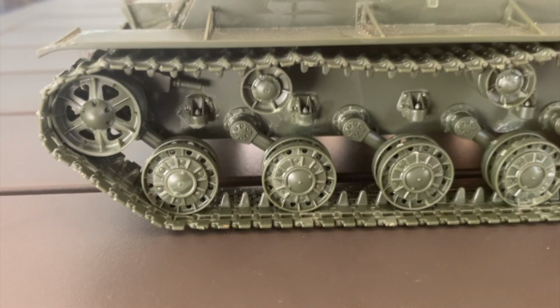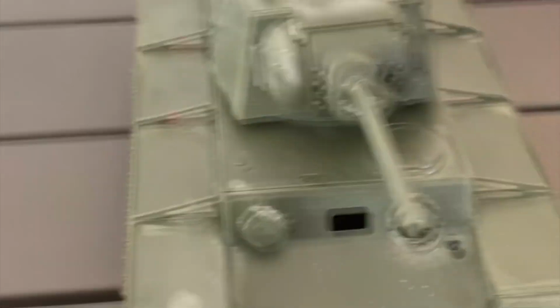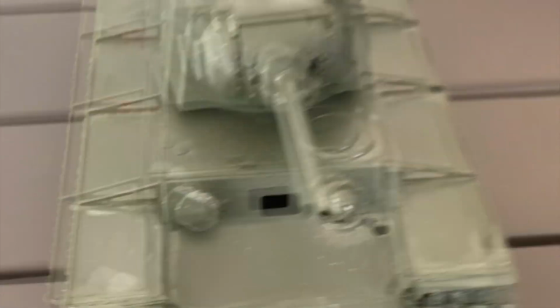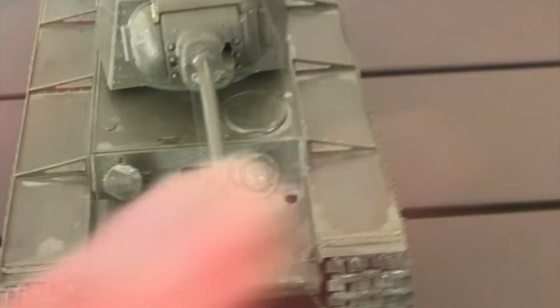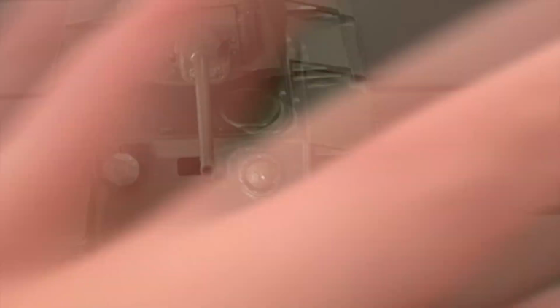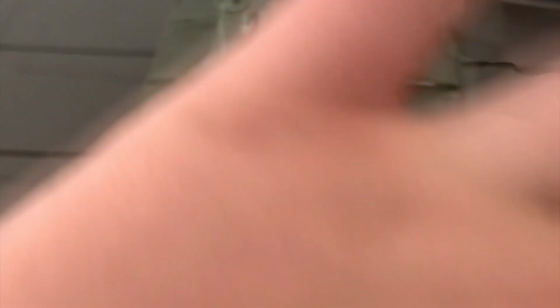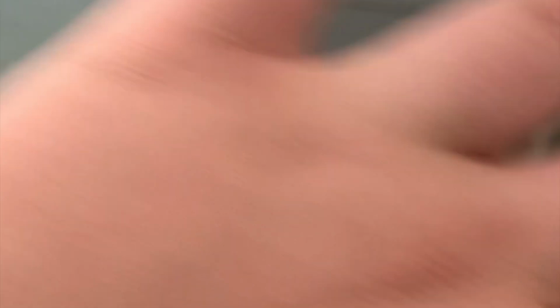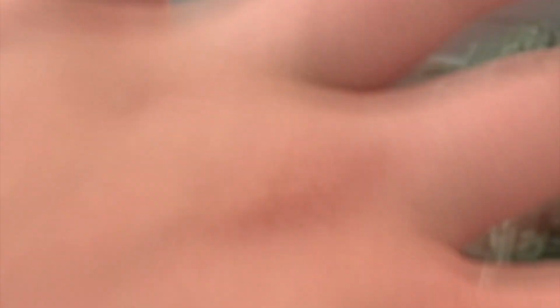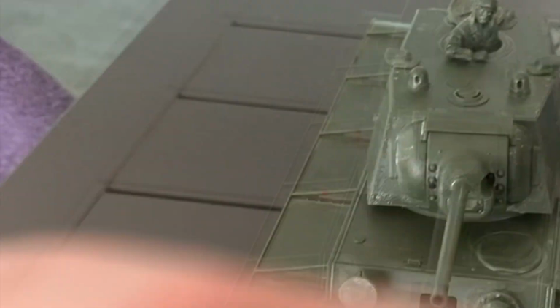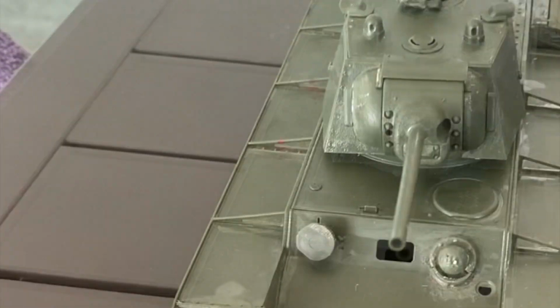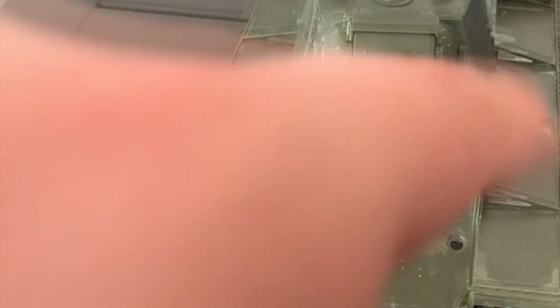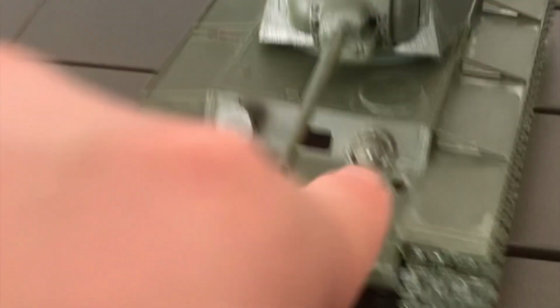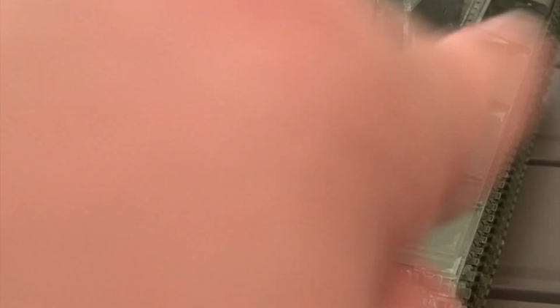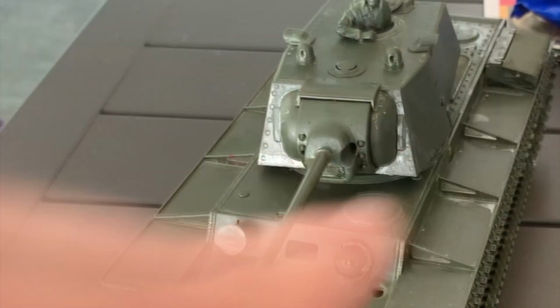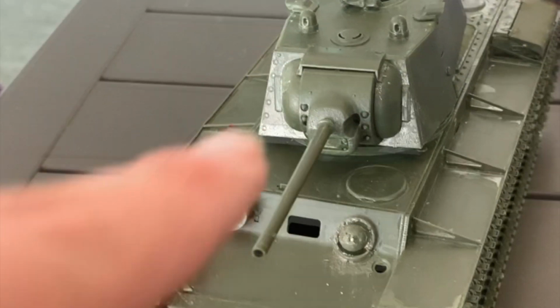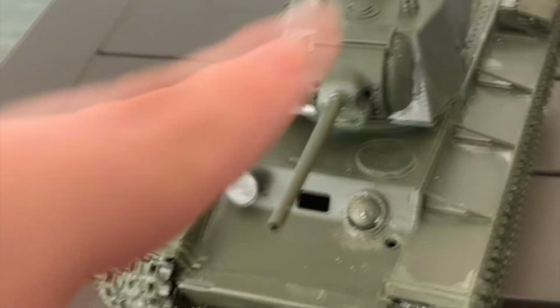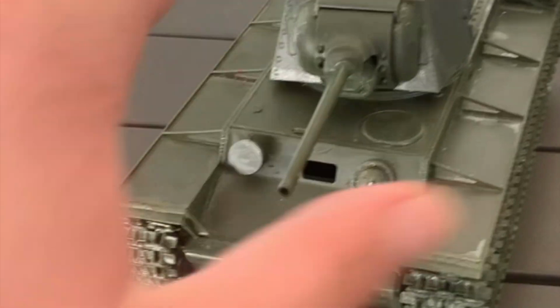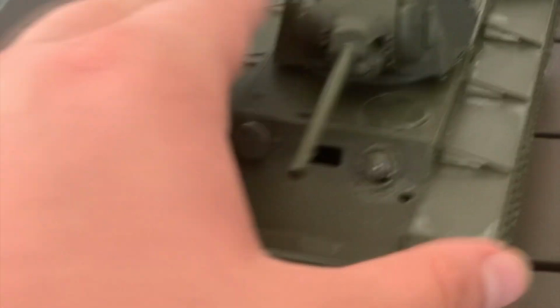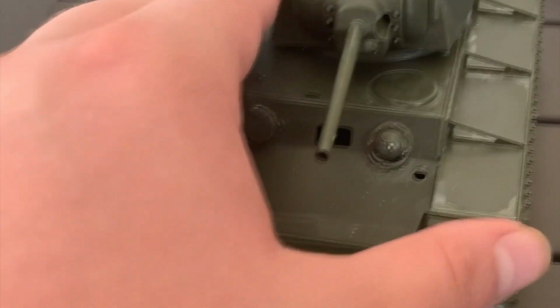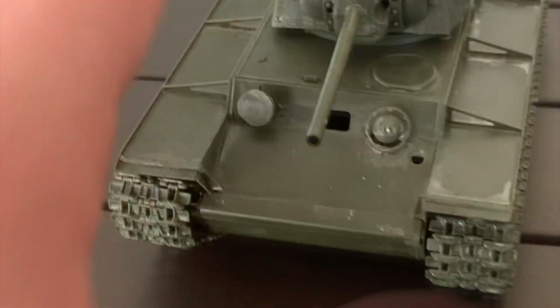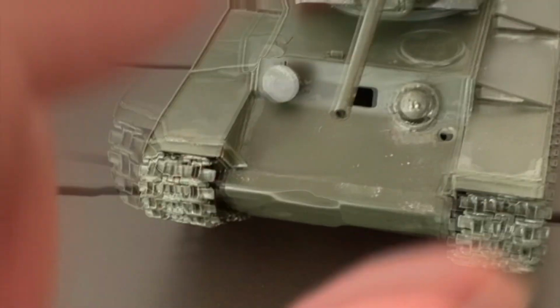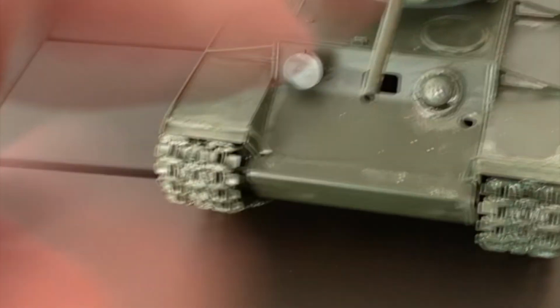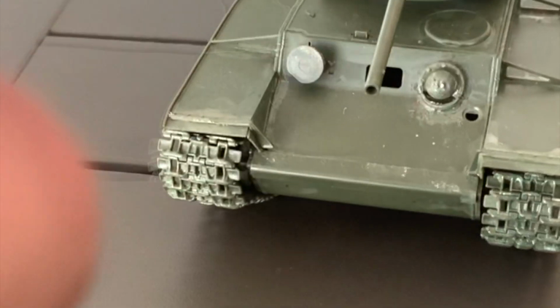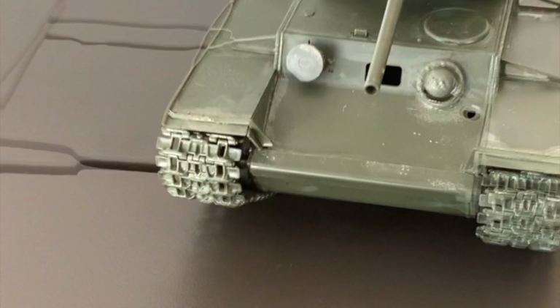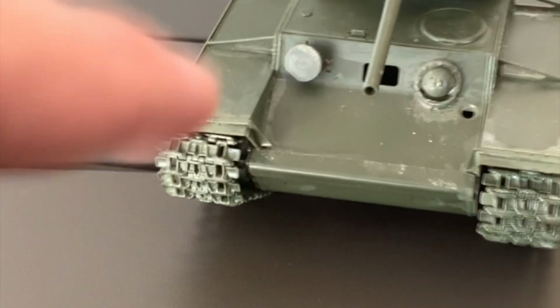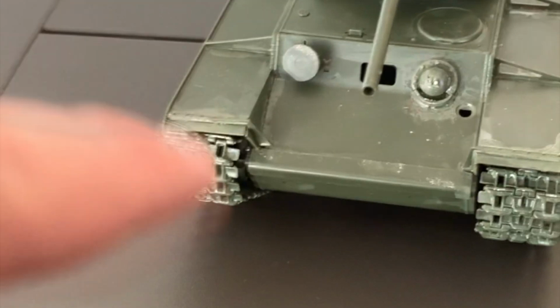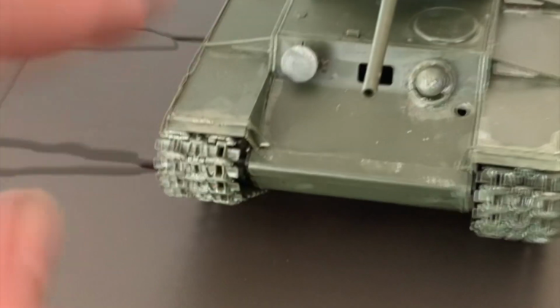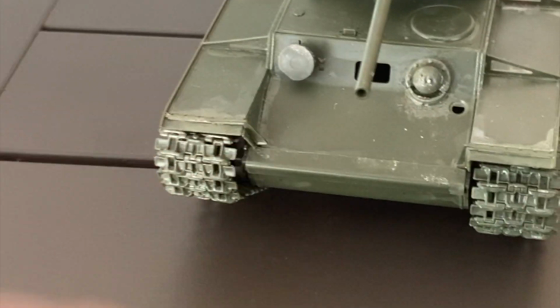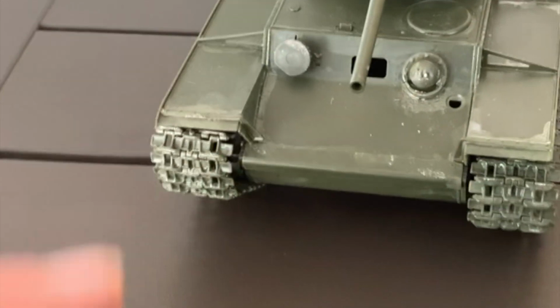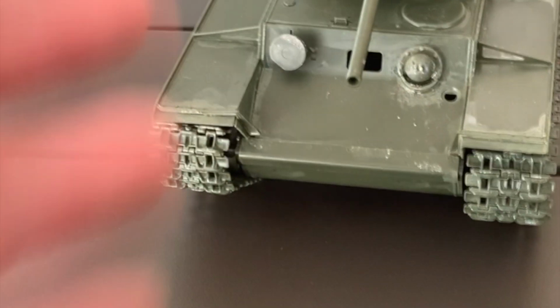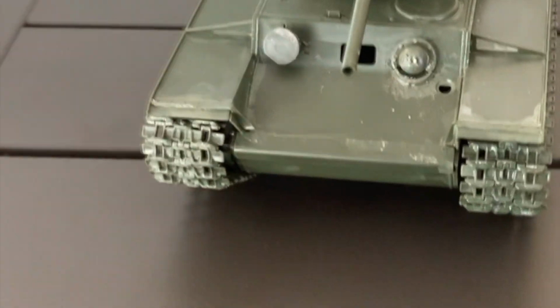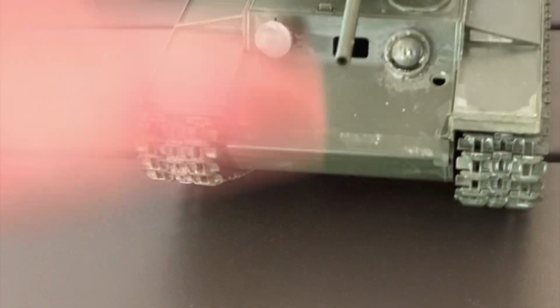If you'd like me to do a review of the KV-1 painted, please let me know in the comments and I'll do a review once it's painted.